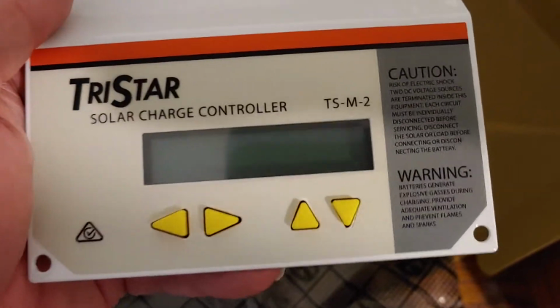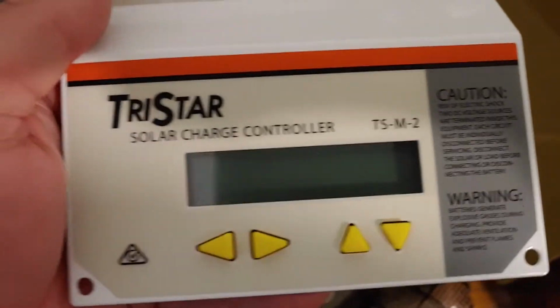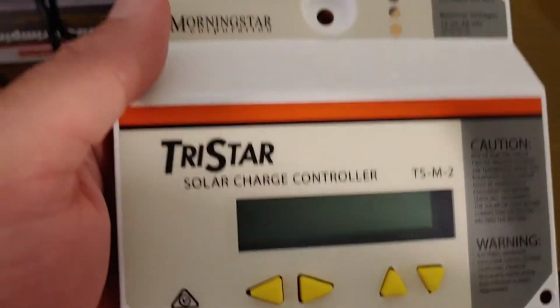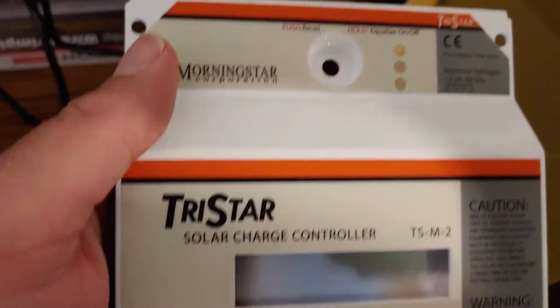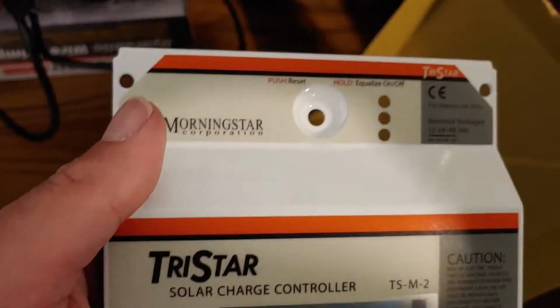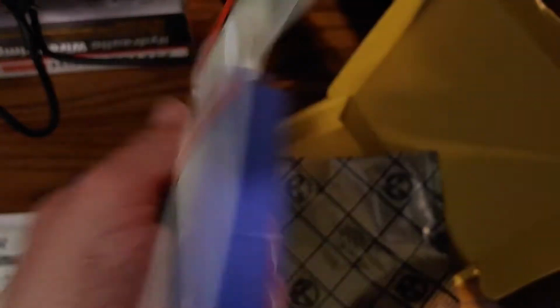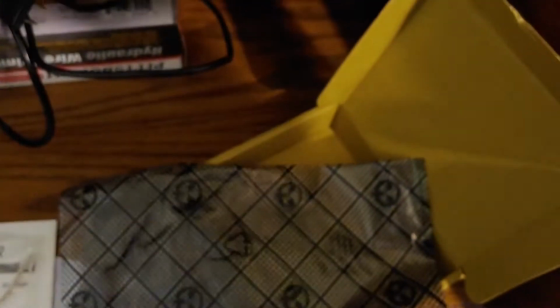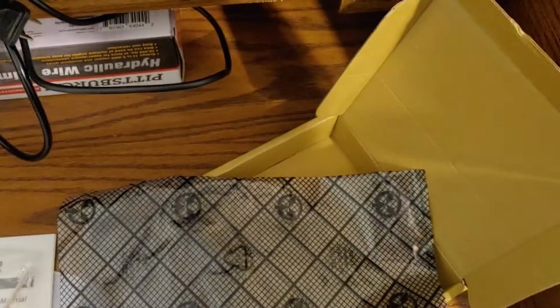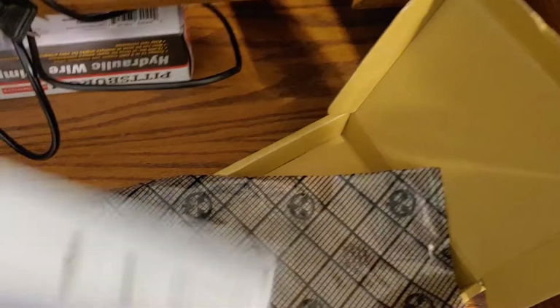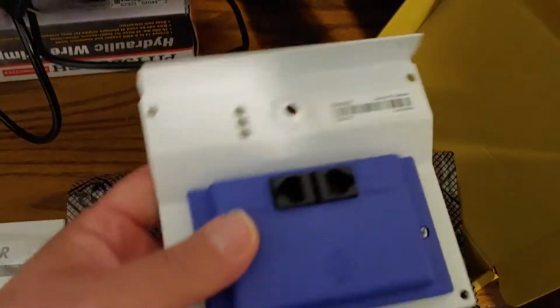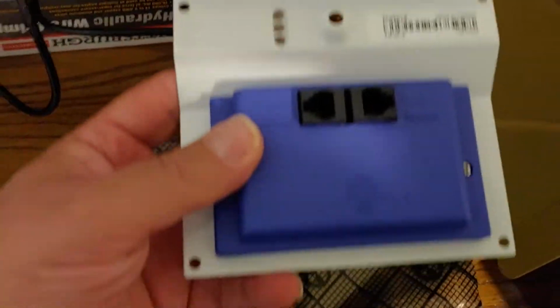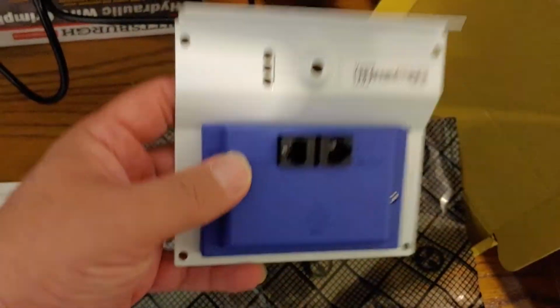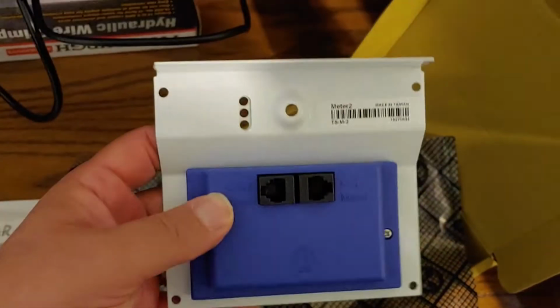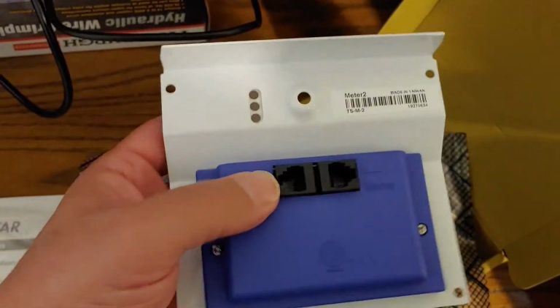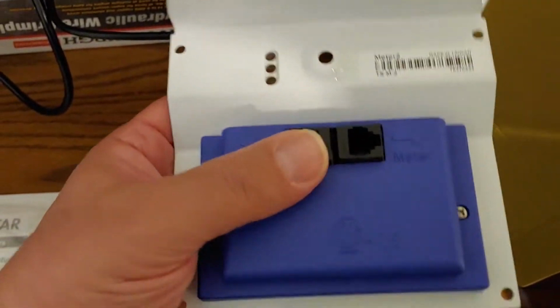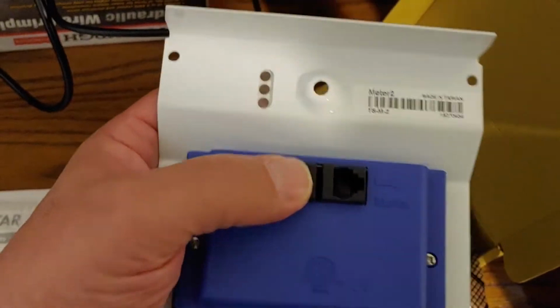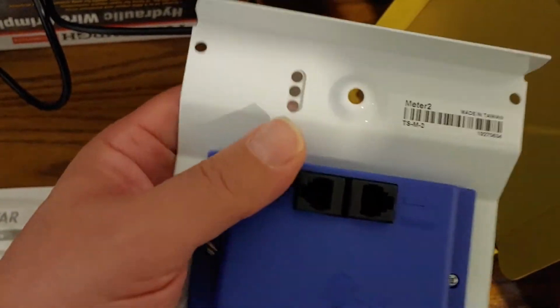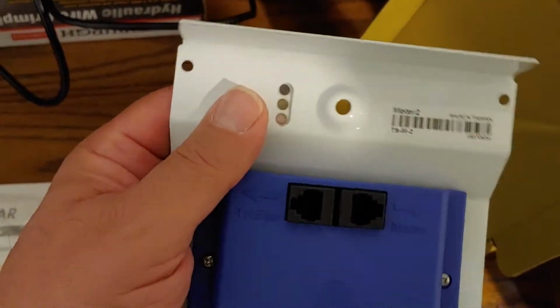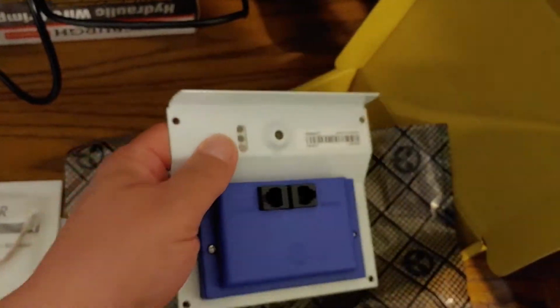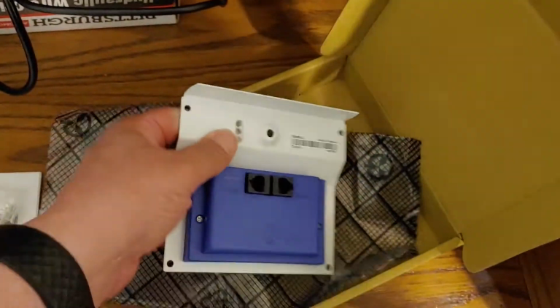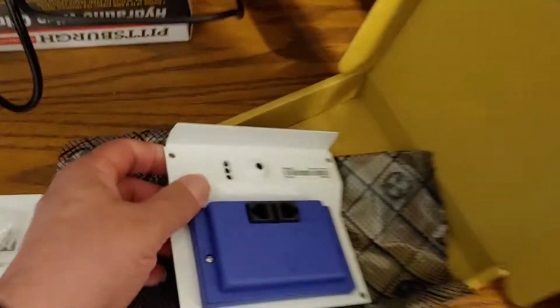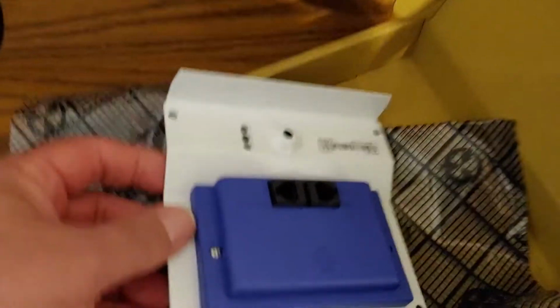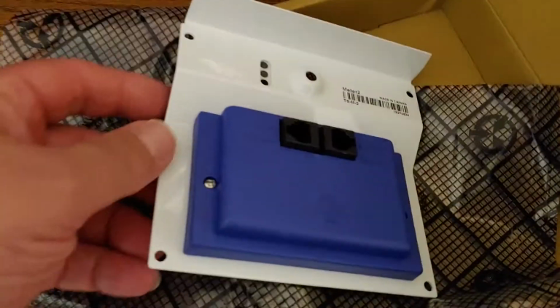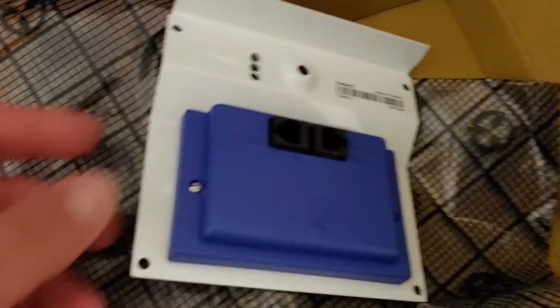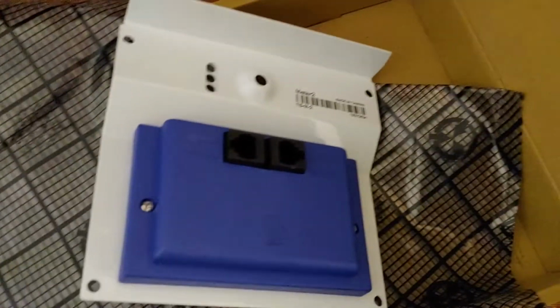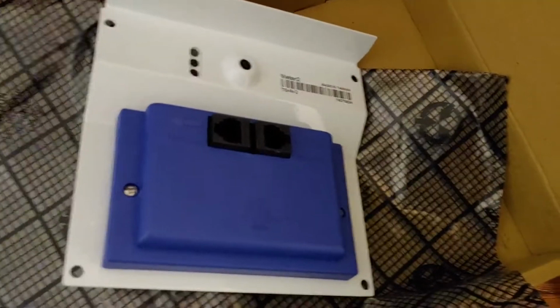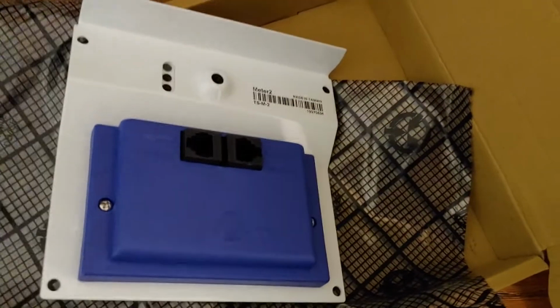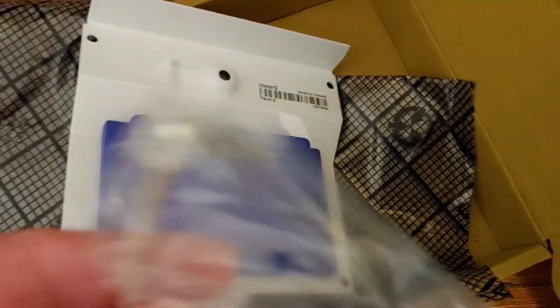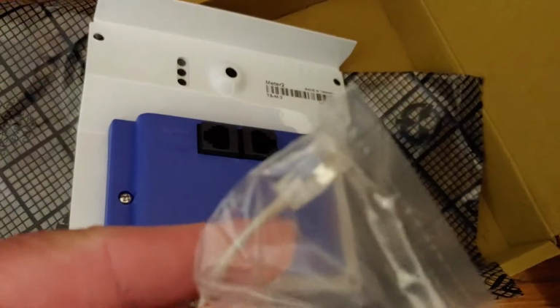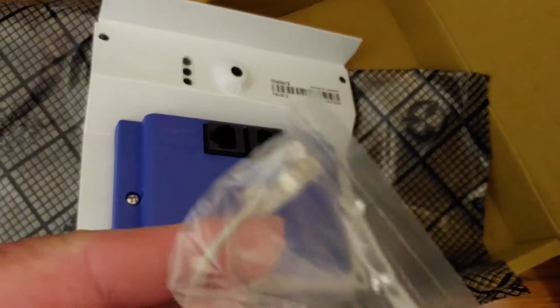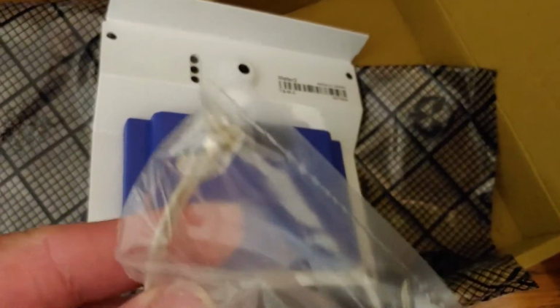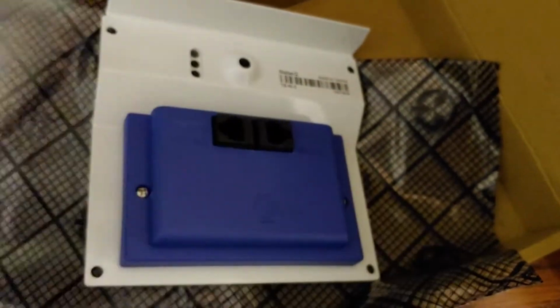Here's a quick look at it. And of course, the back — connections. That looks like where the cord fits into.